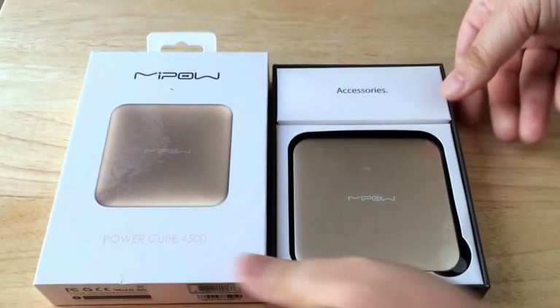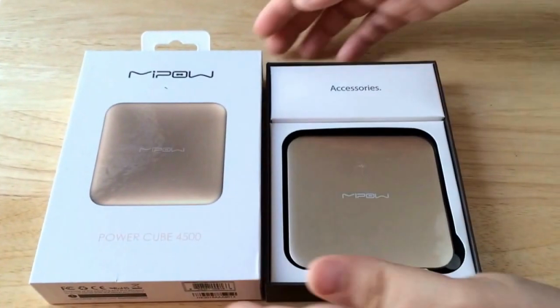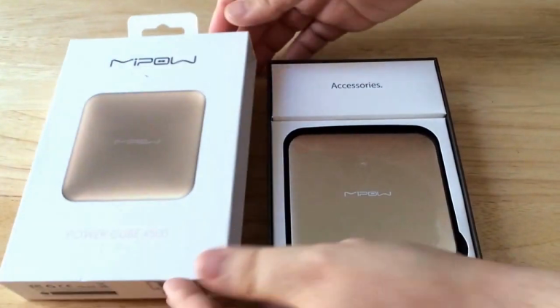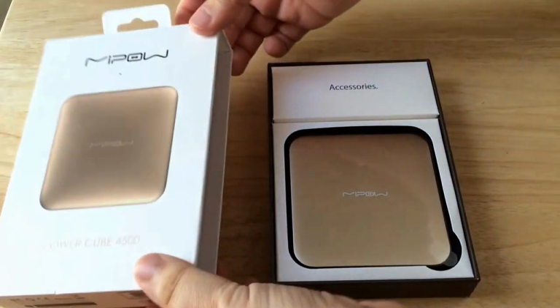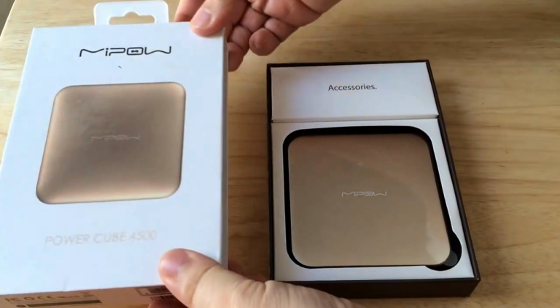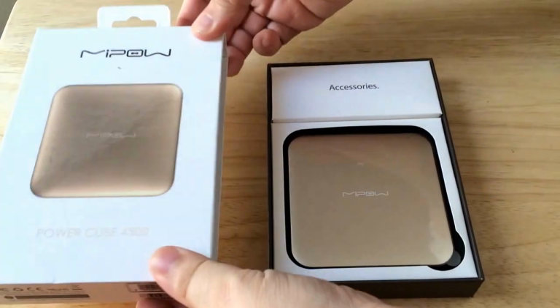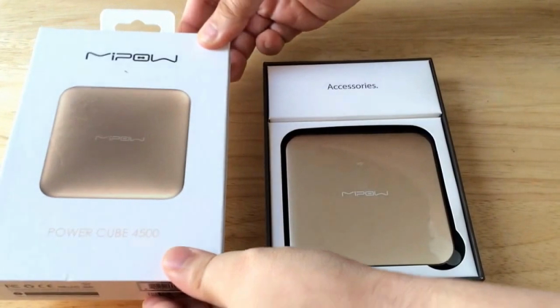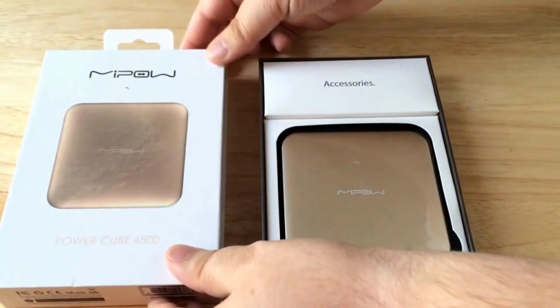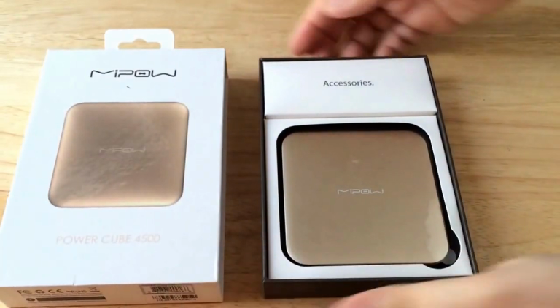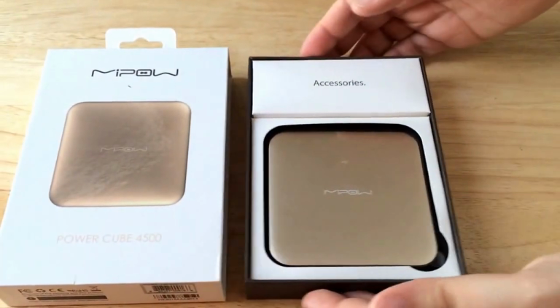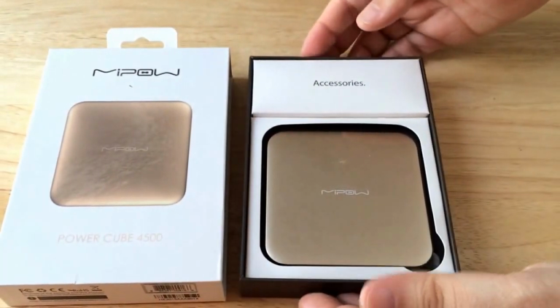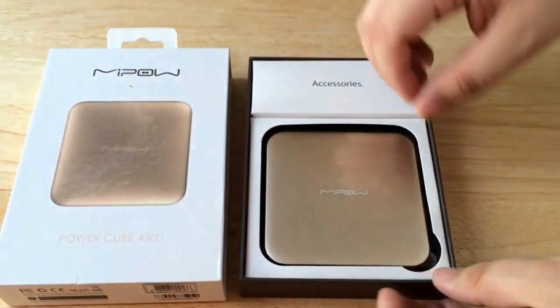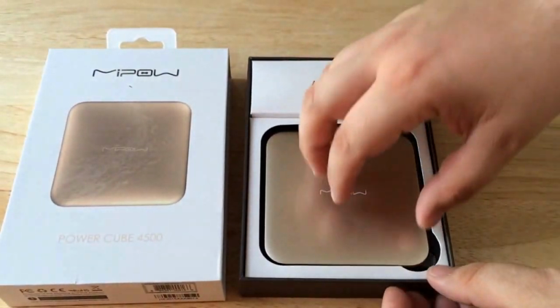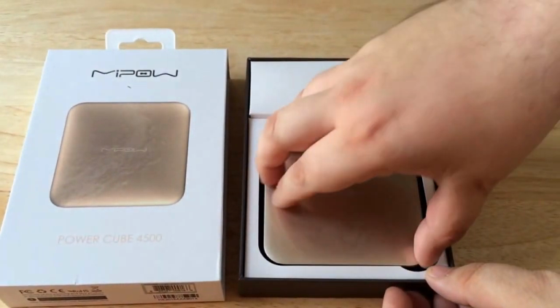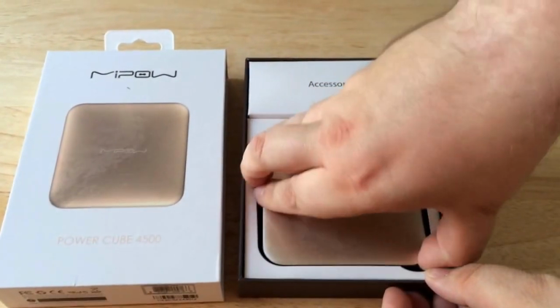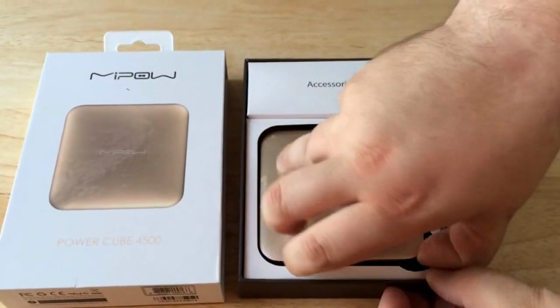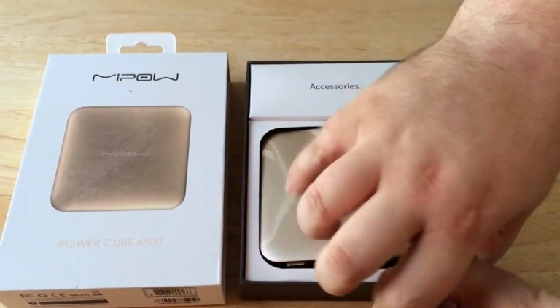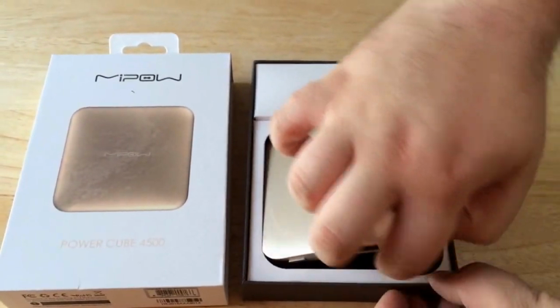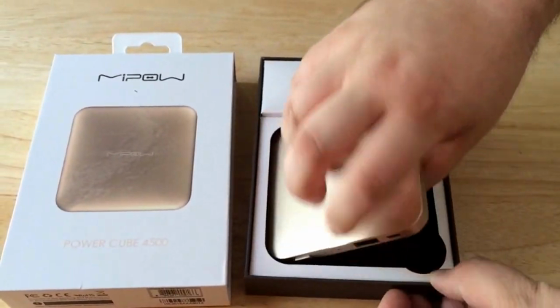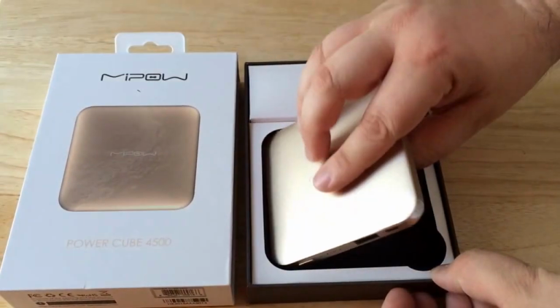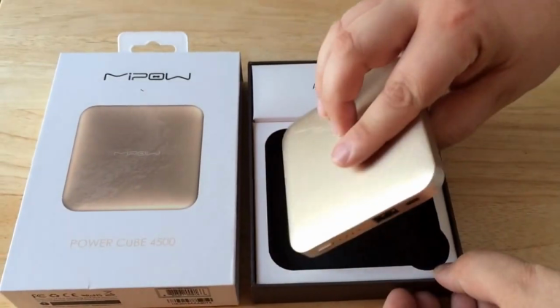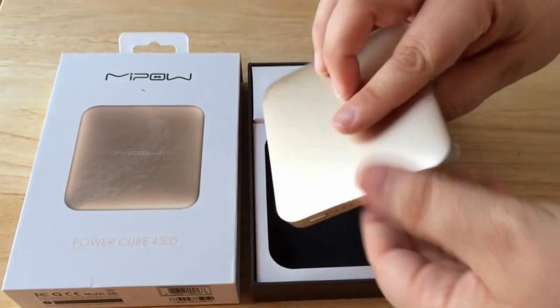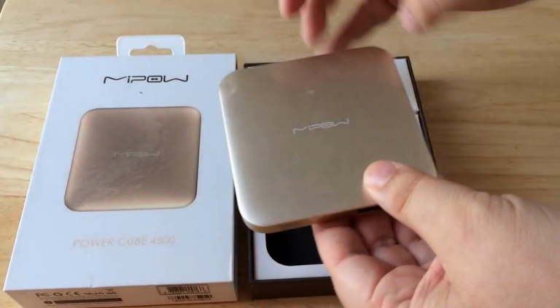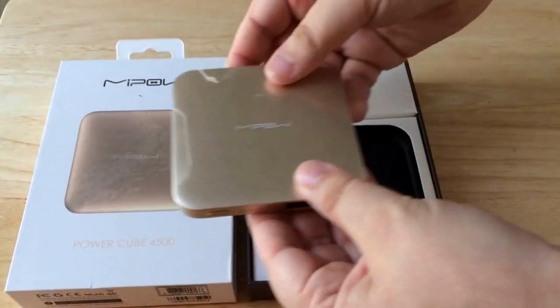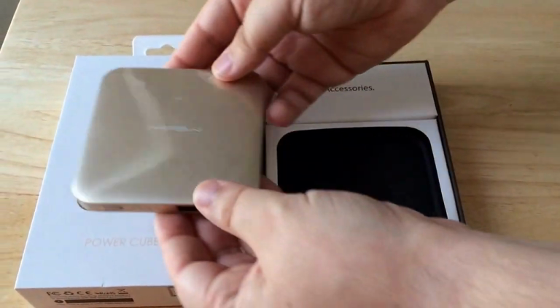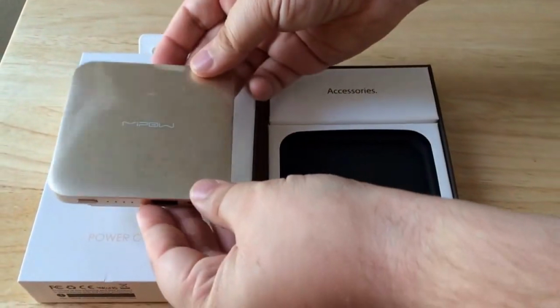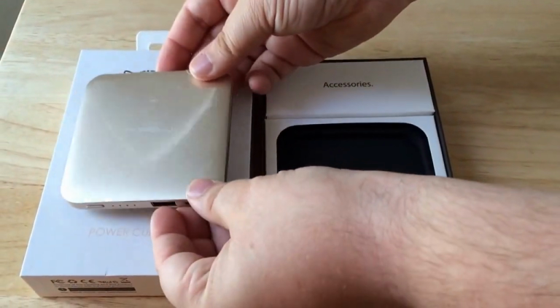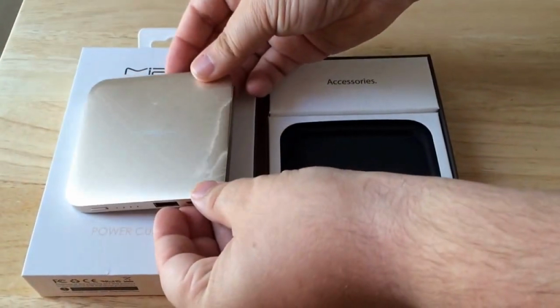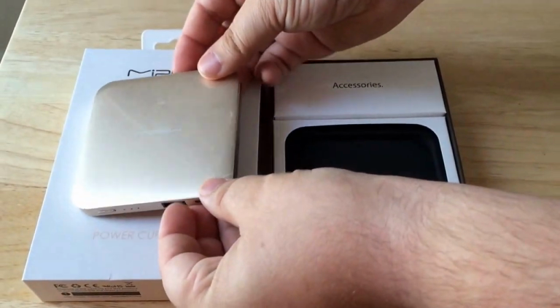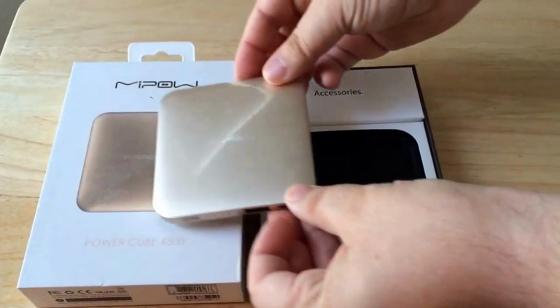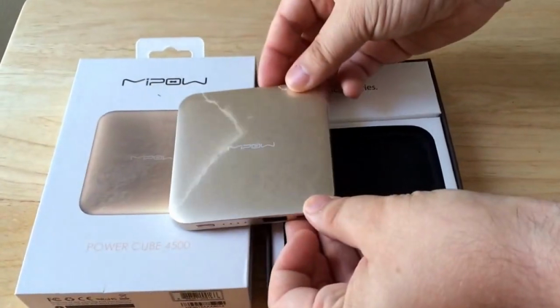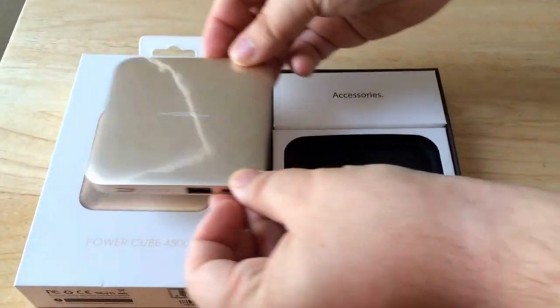Nice casing. Thick, thick case there. And we'll just pull the battery out here. And this is the battery itself — it's as gold as the picture.